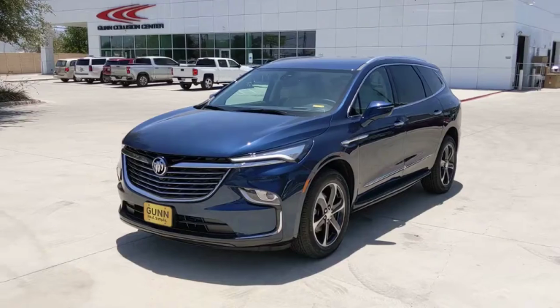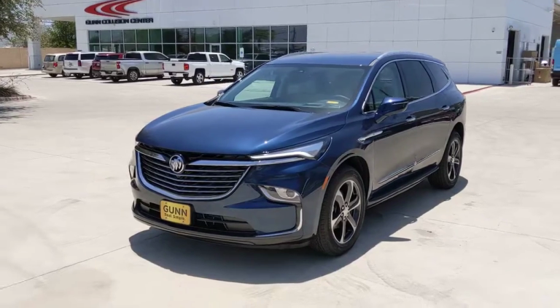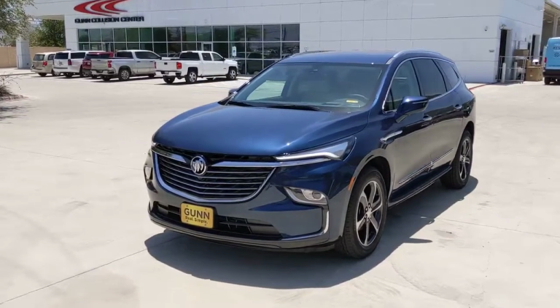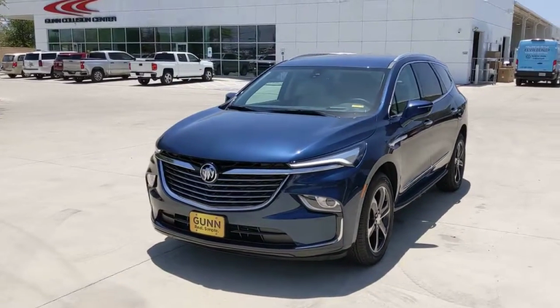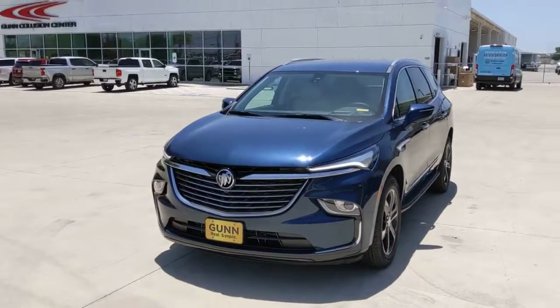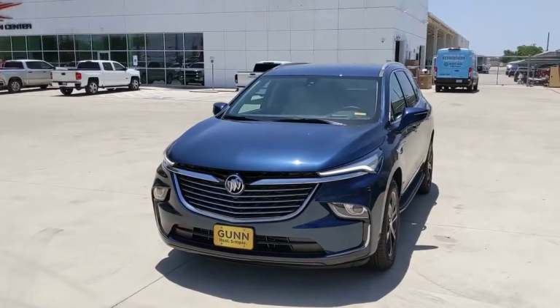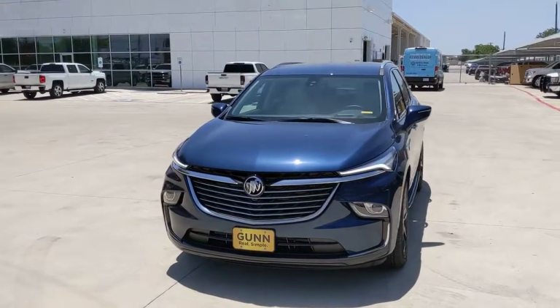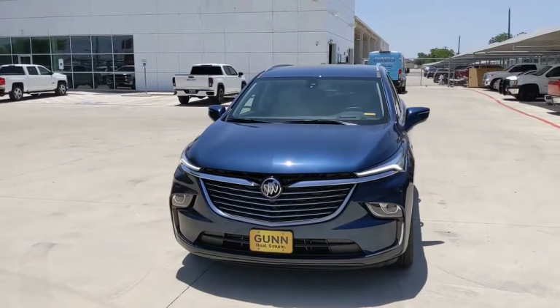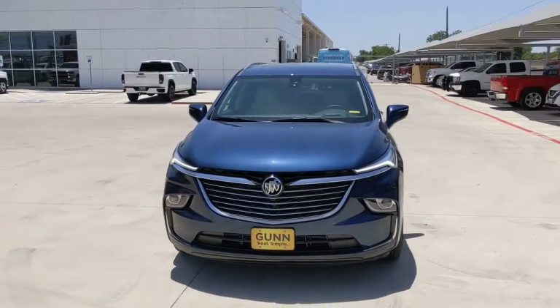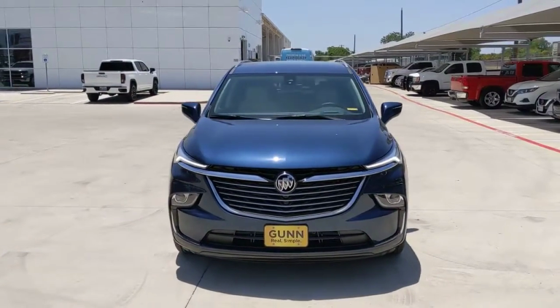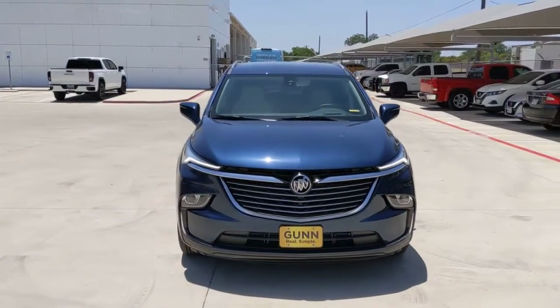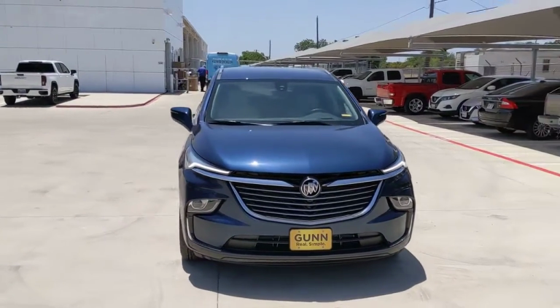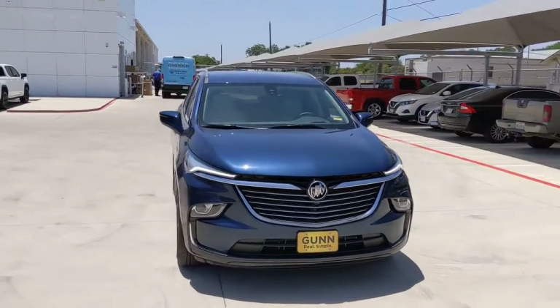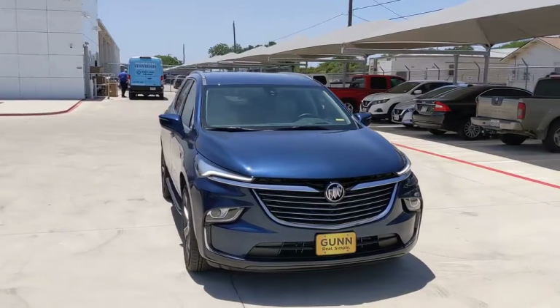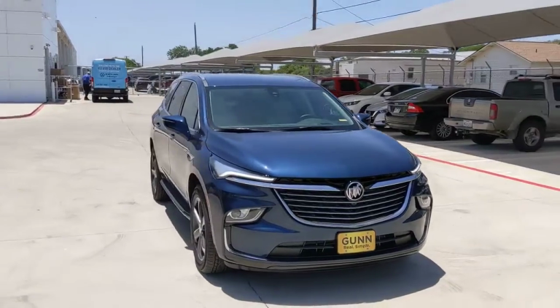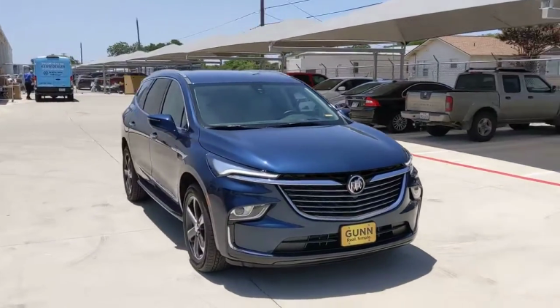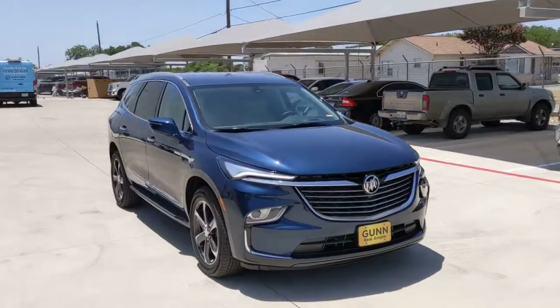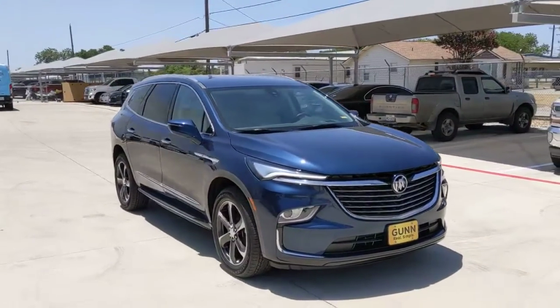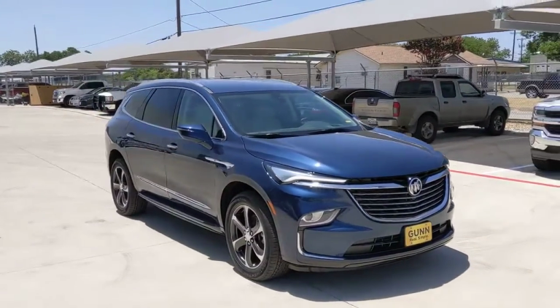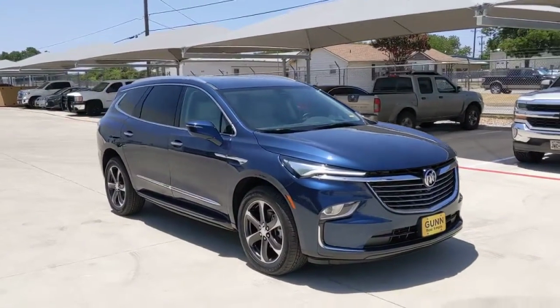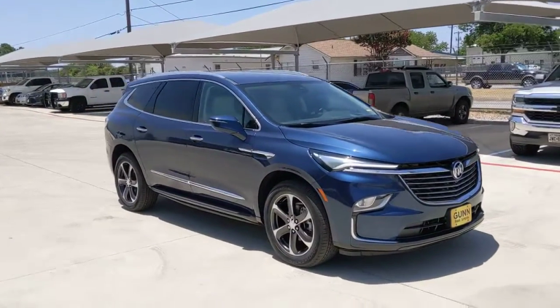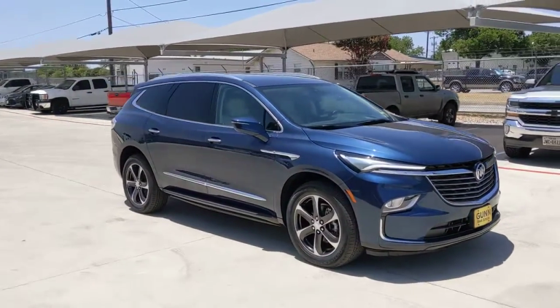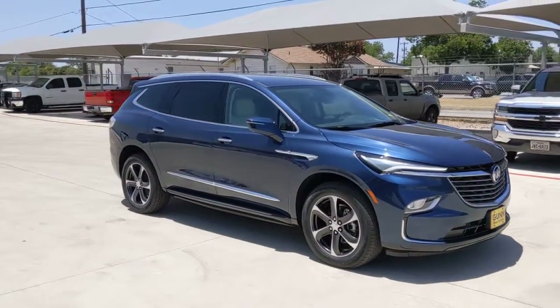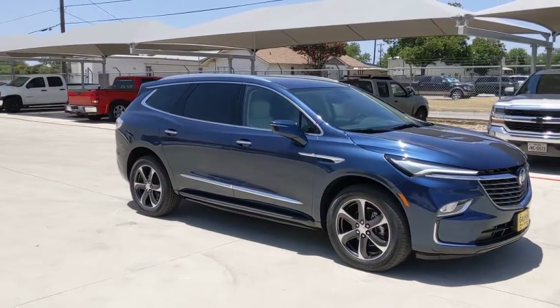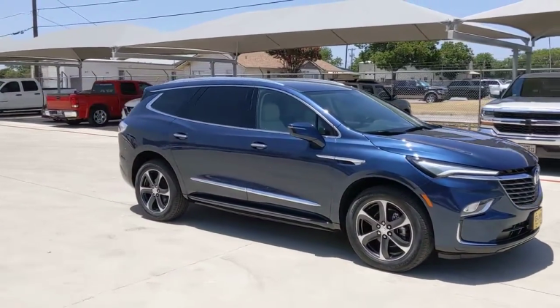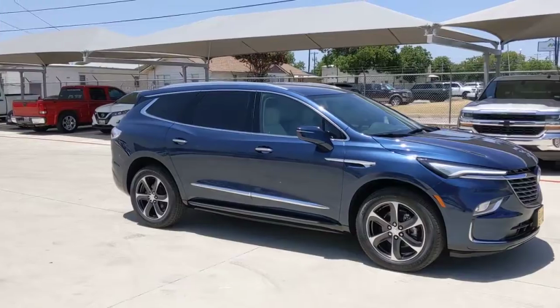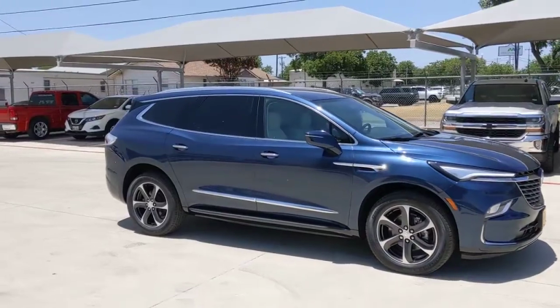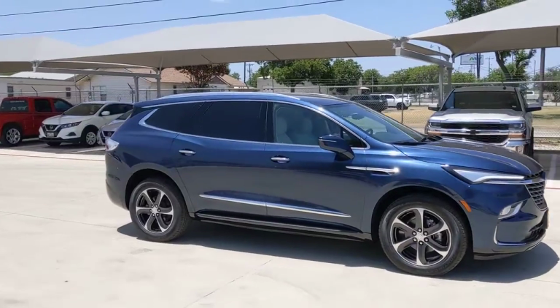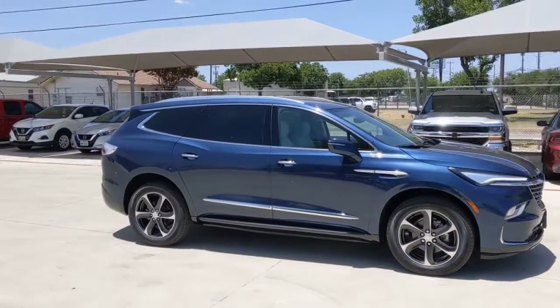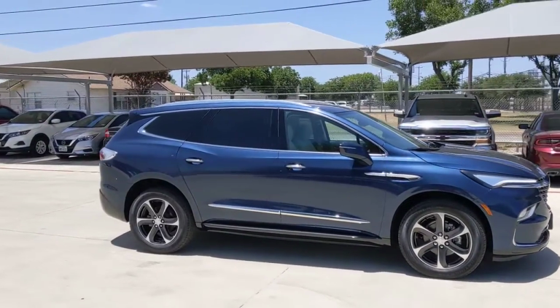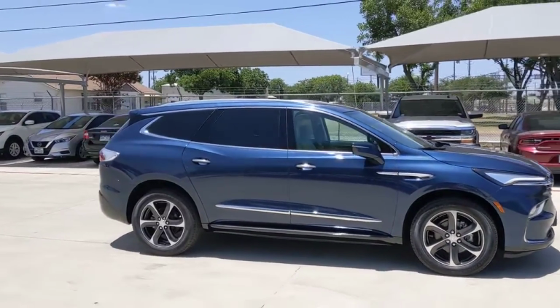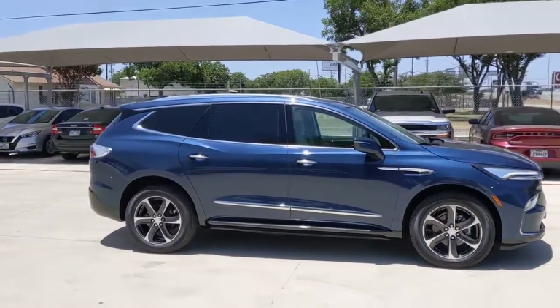Look no further than the 2022 Buick Enclave. The midsize Enclave delivers safety, luxury, responsive performance, and the latest in creature comforts — all with the can-do attitude of an SUV.